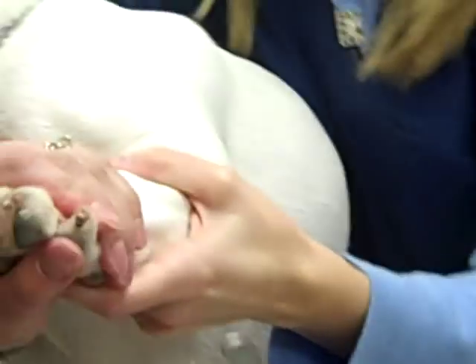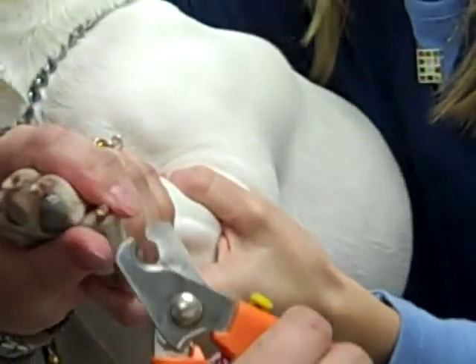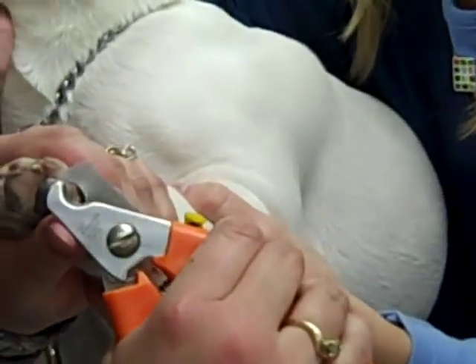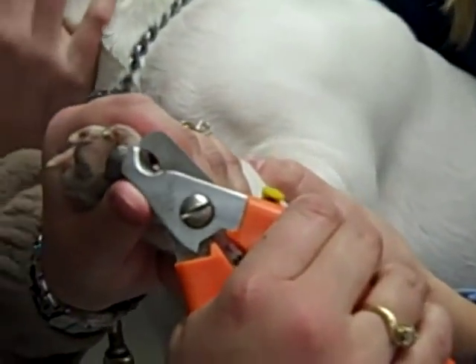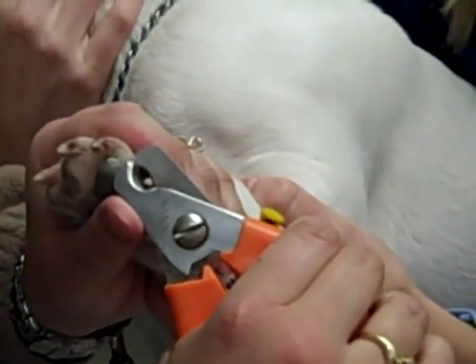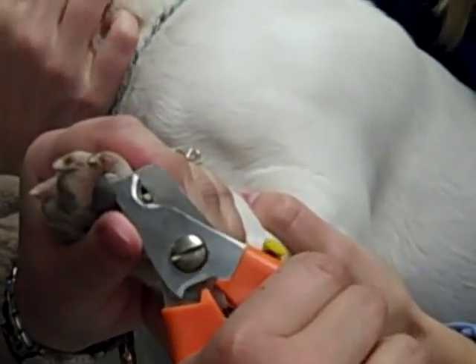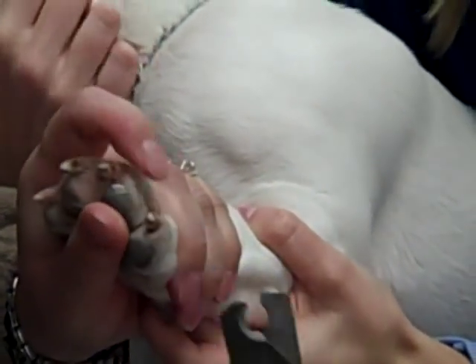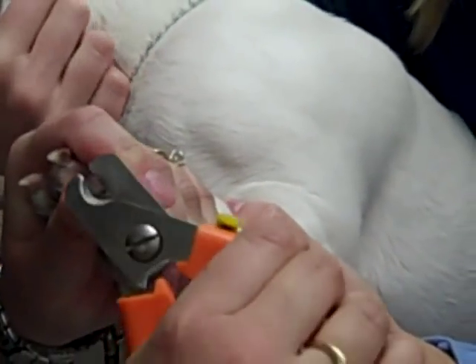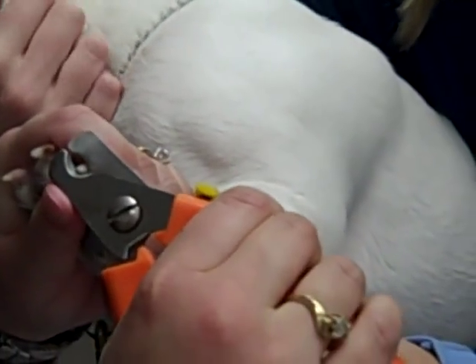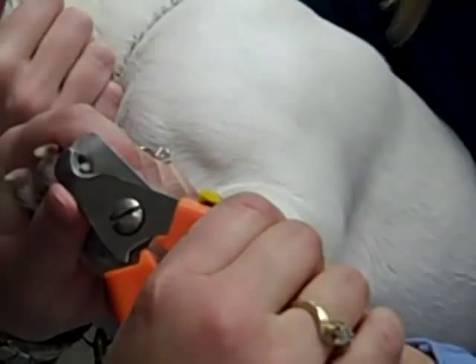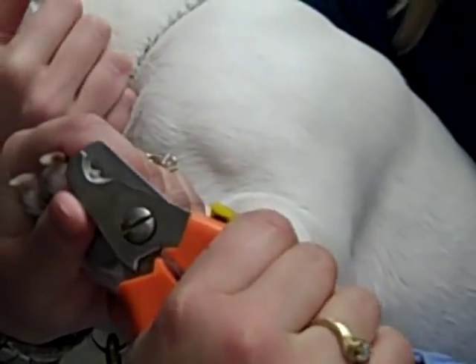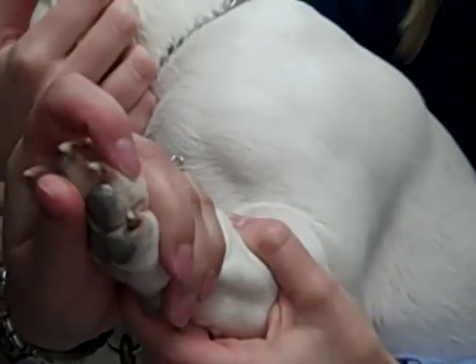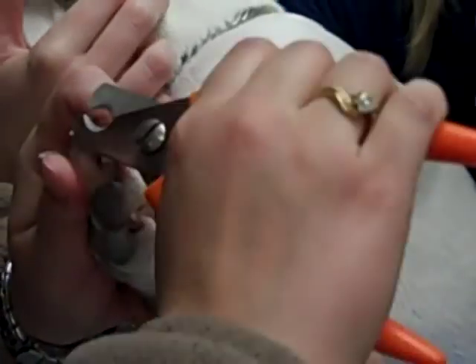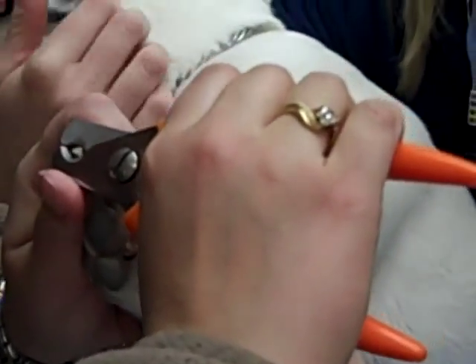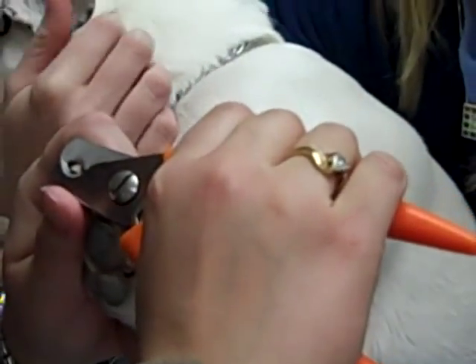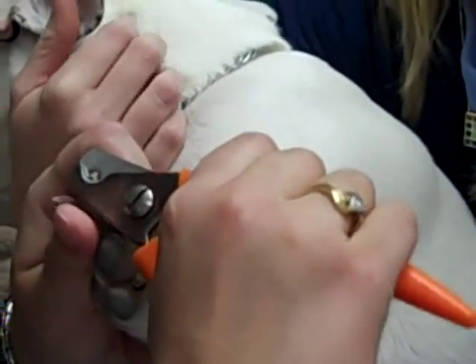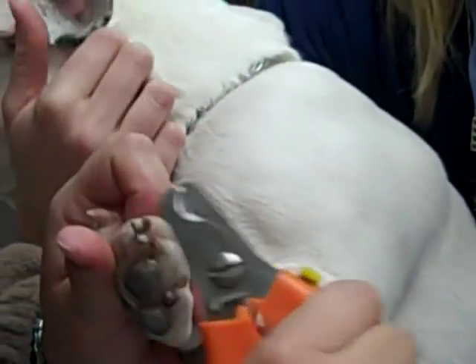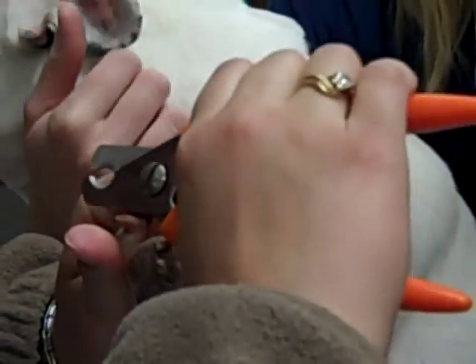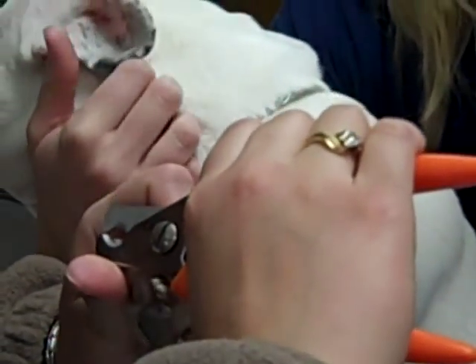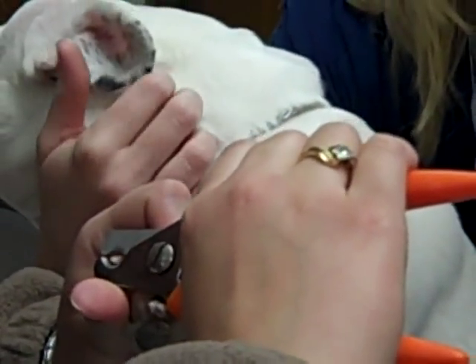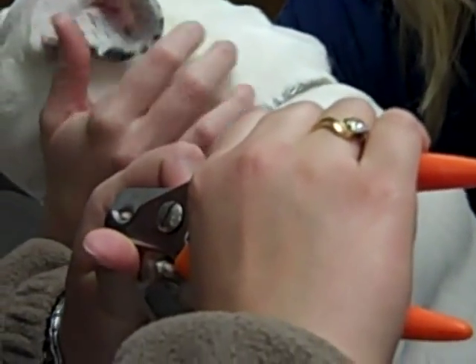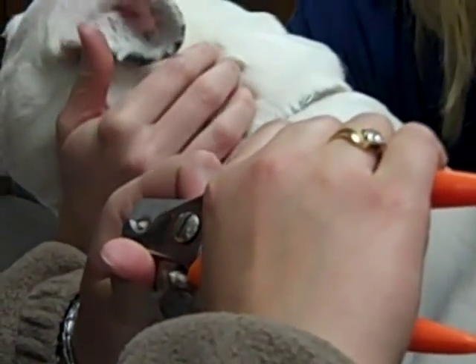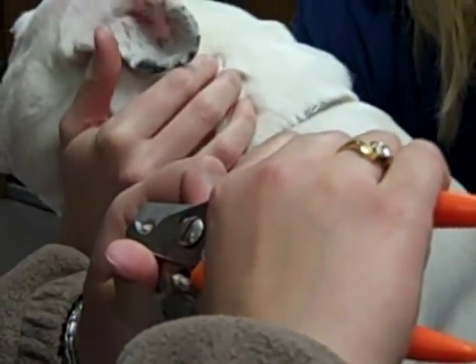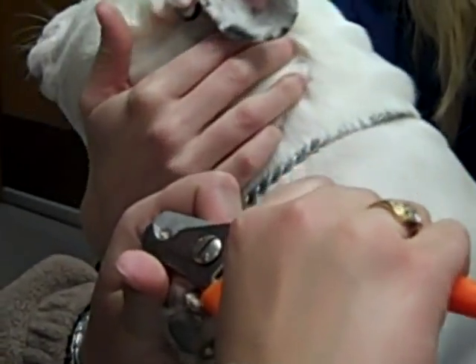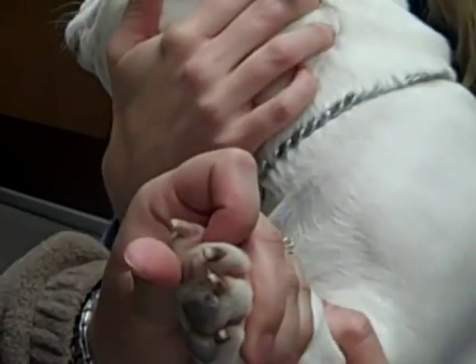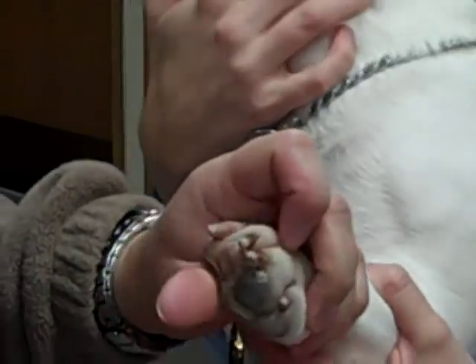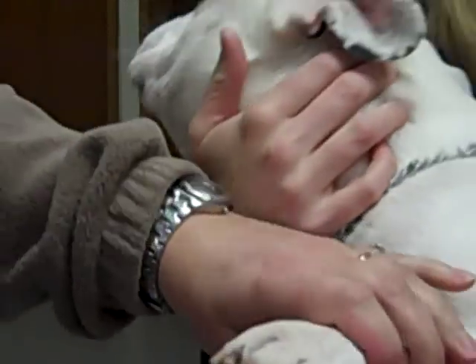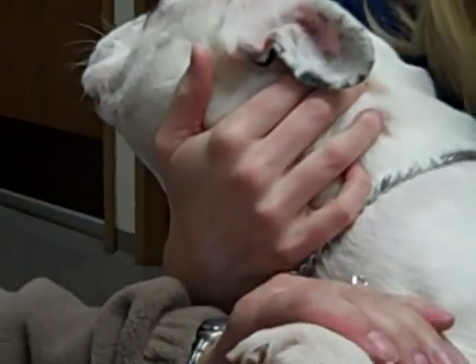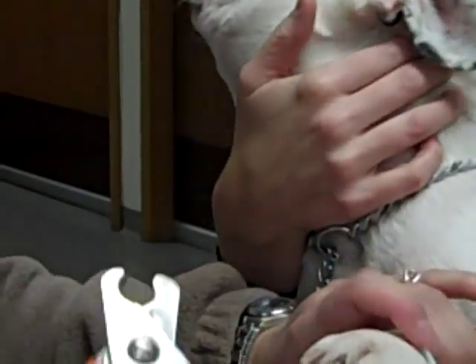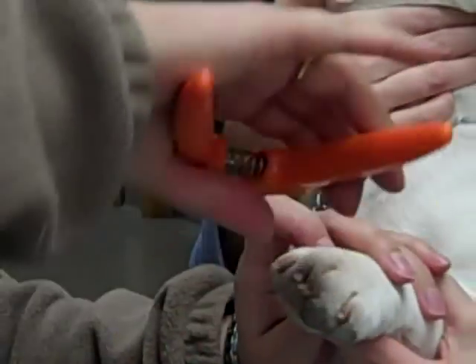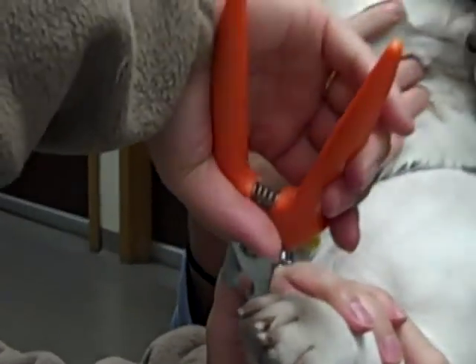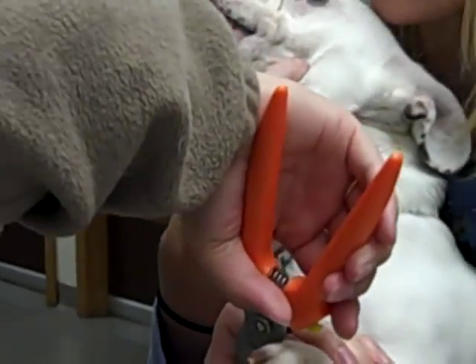Good boy, Capone. I've been doing your nails.